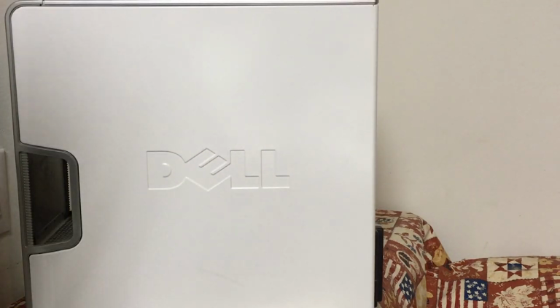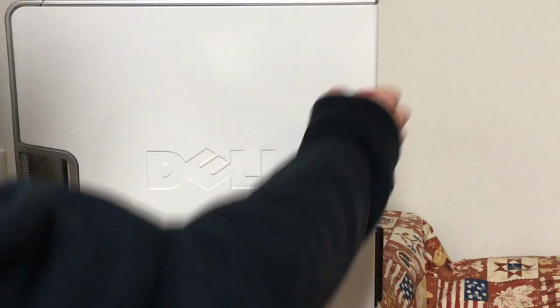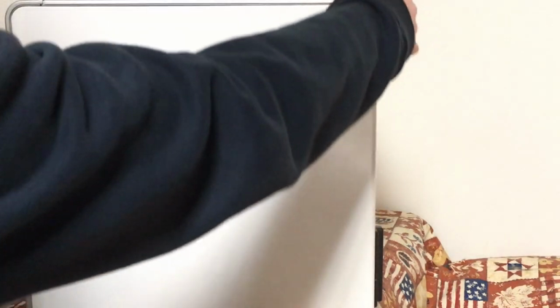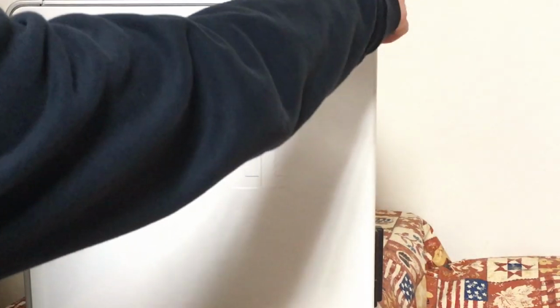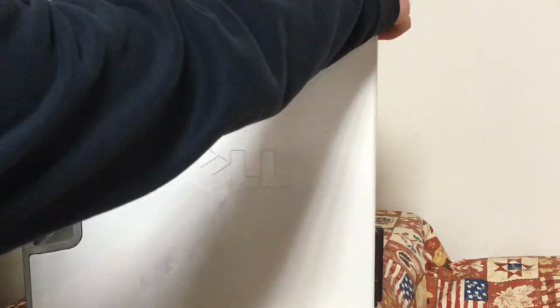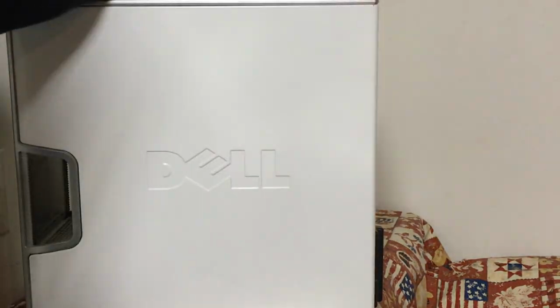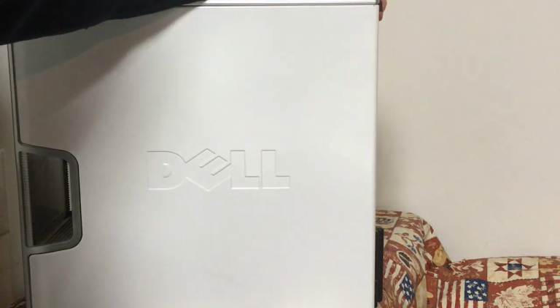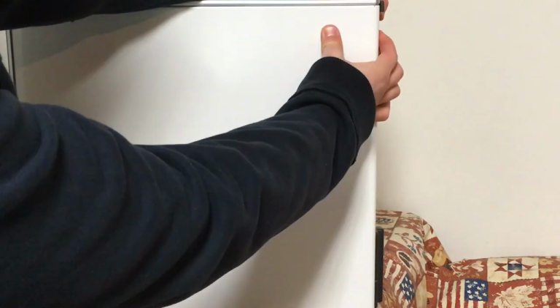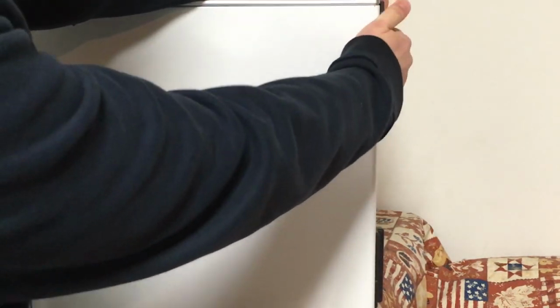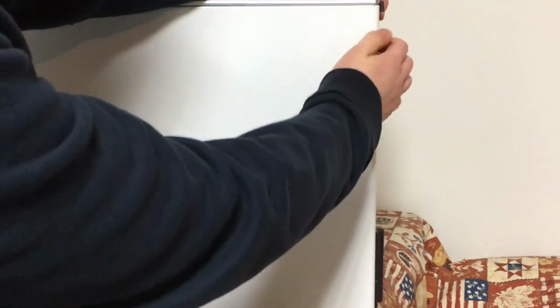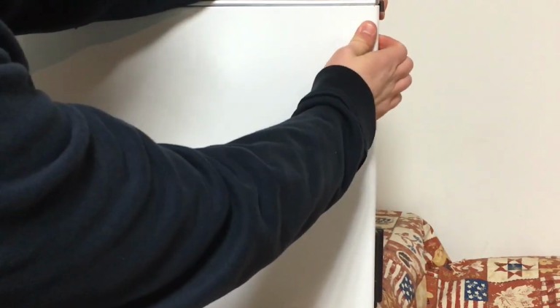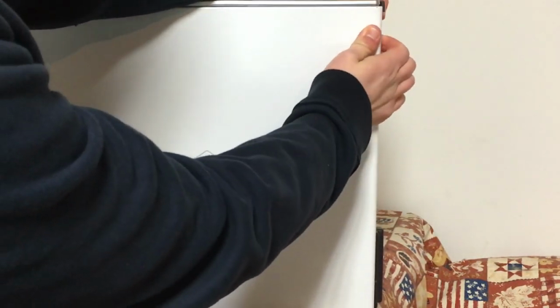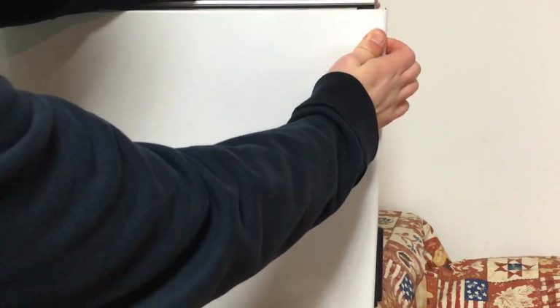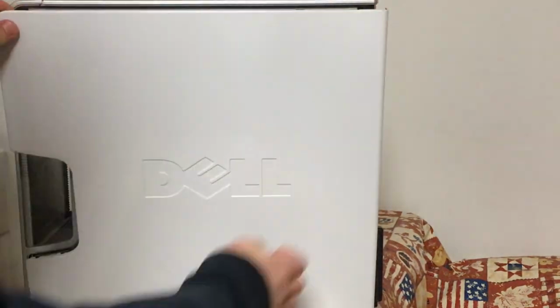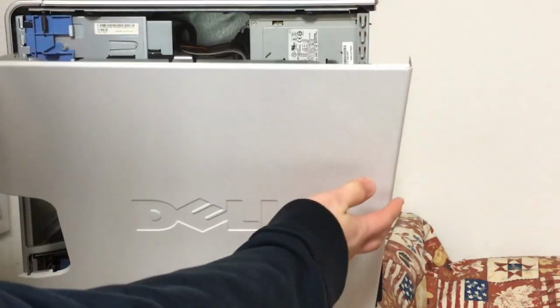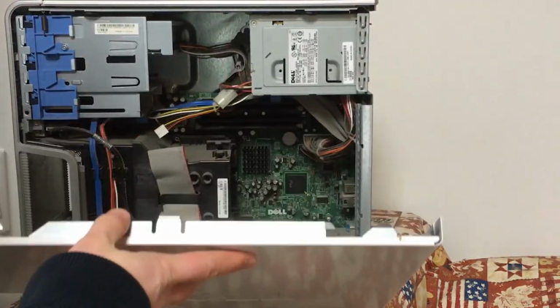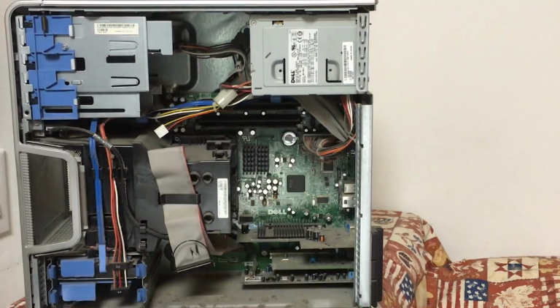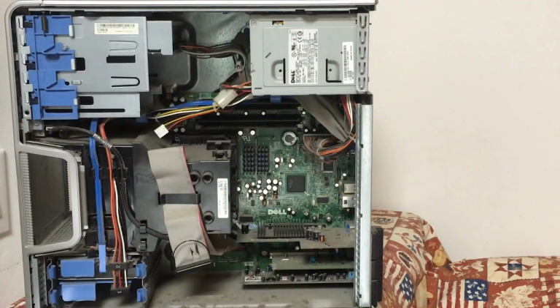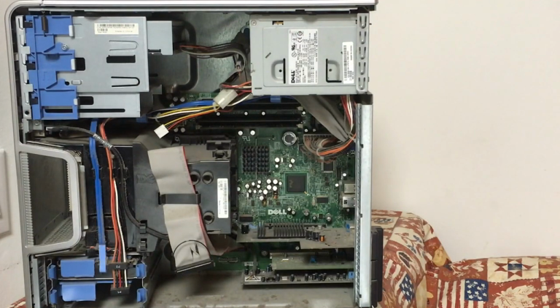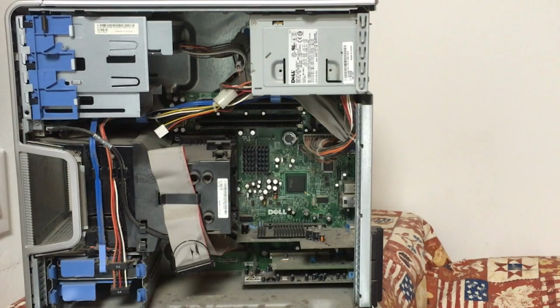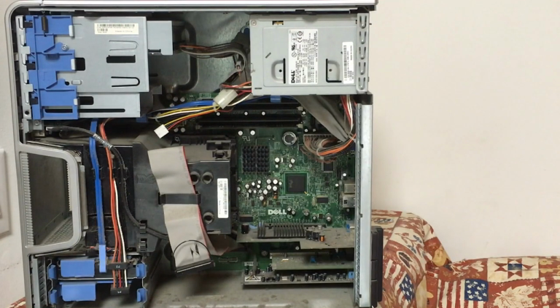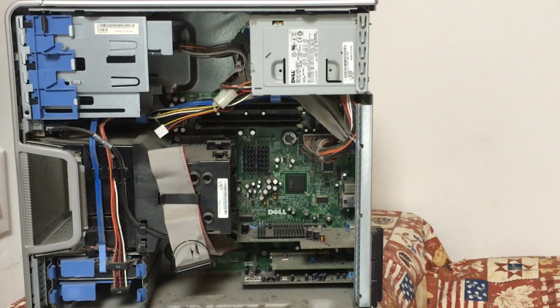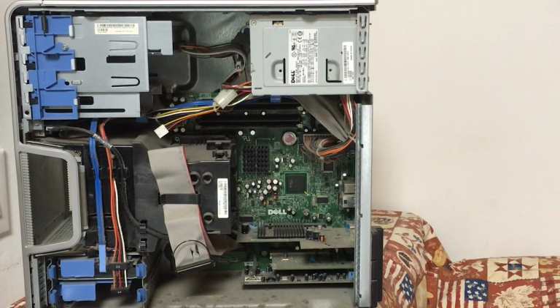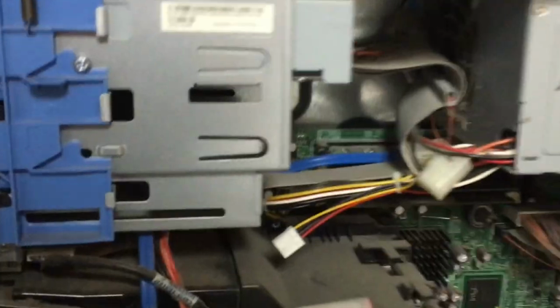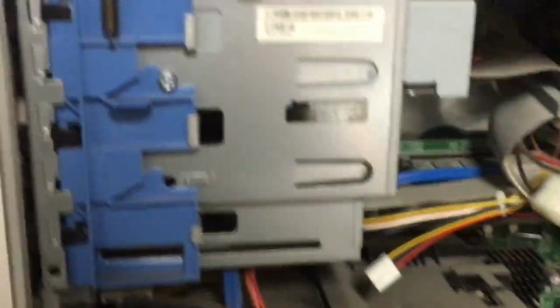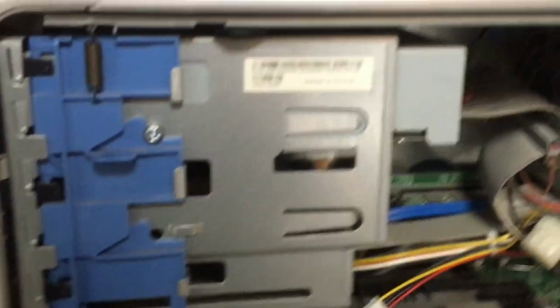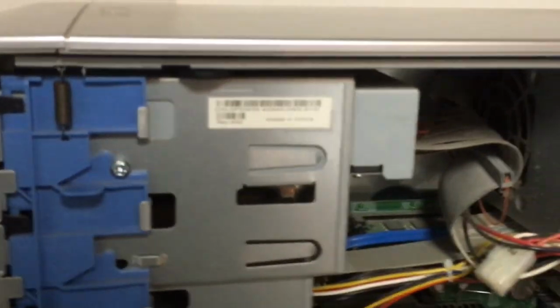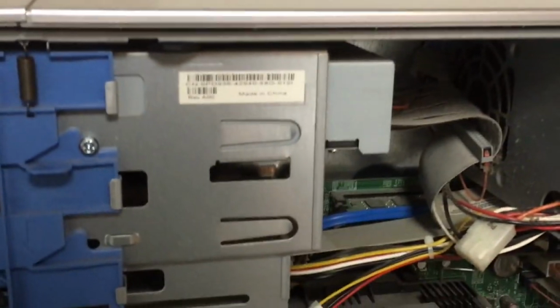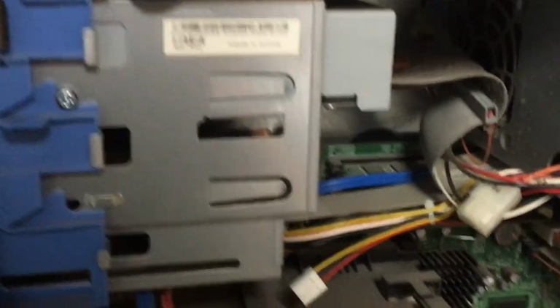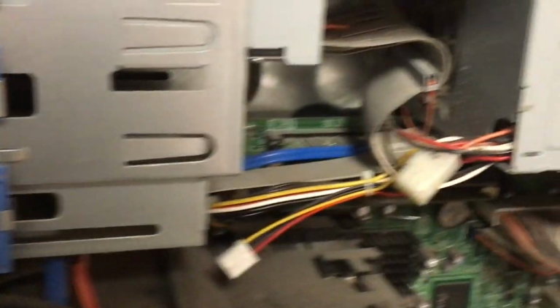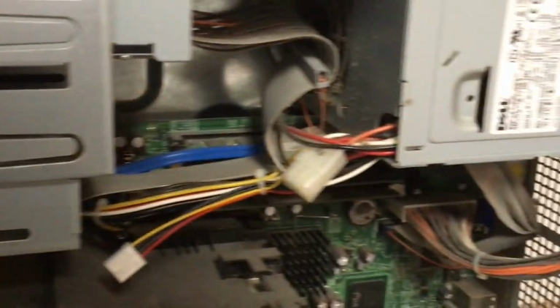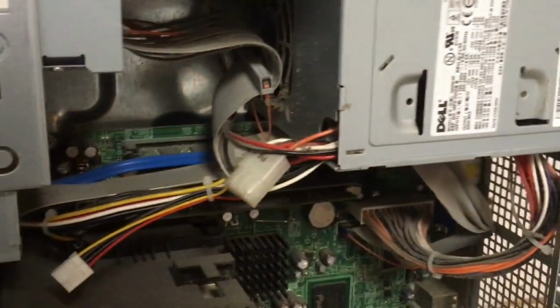Let's get into this machine and see what awaits. A simple pull from a lever on top releases the side cover, and everything has a fine layer of dust.